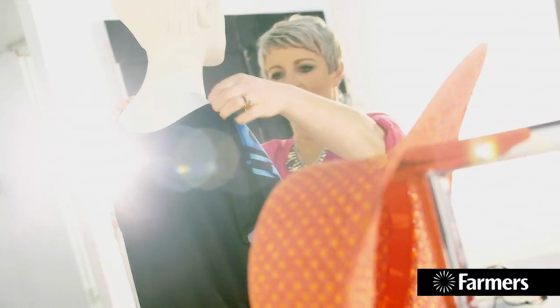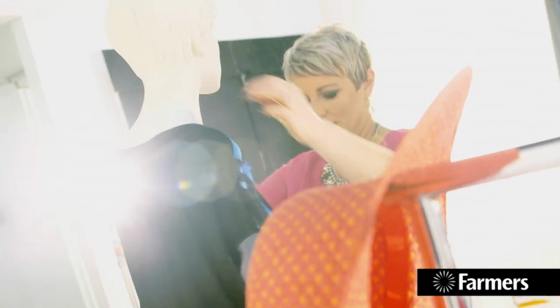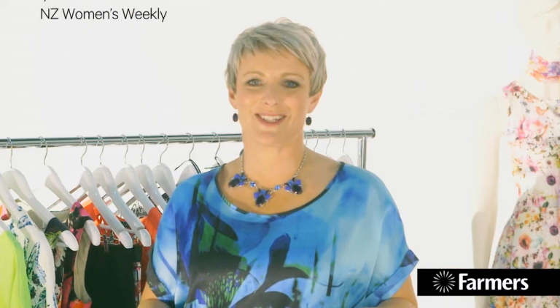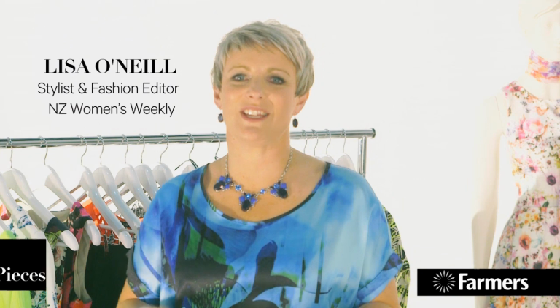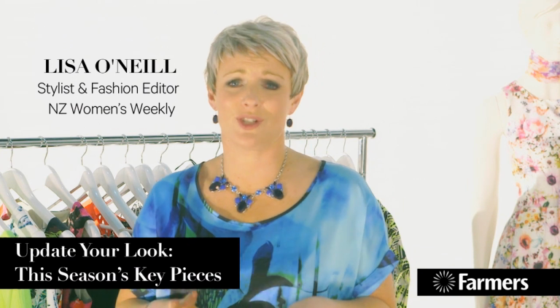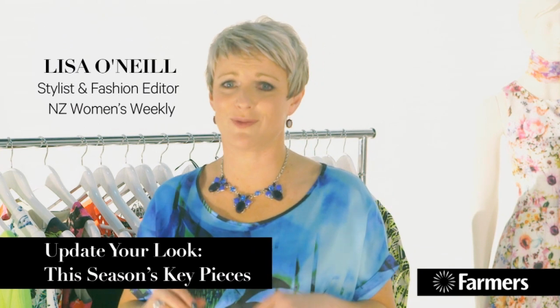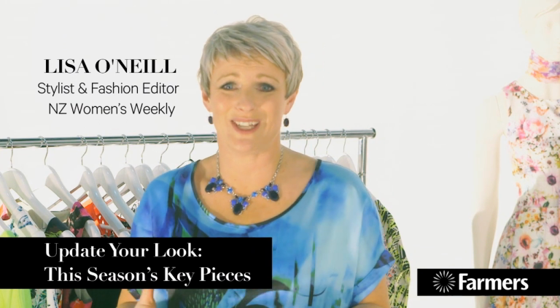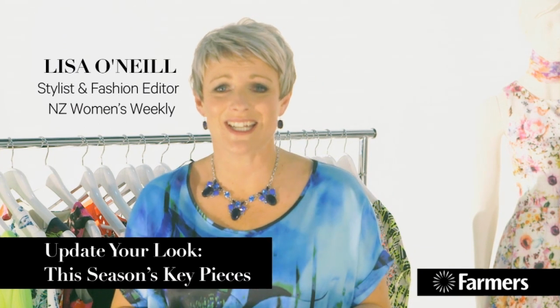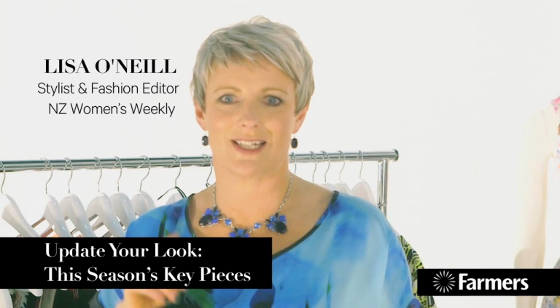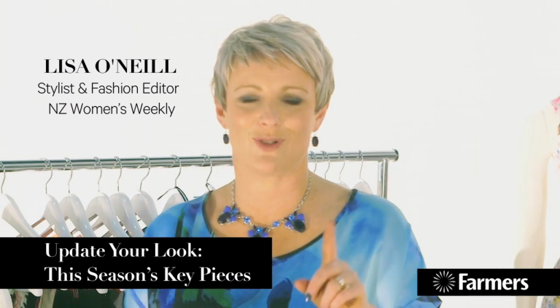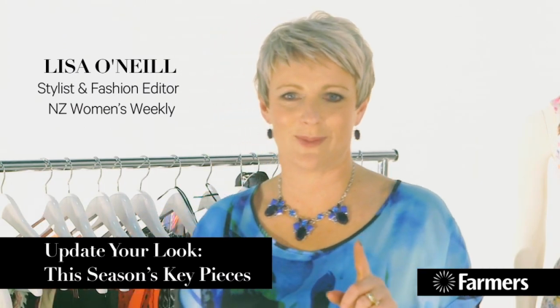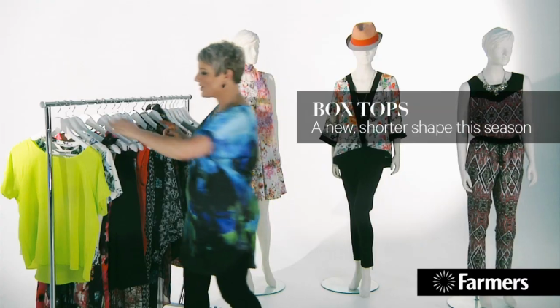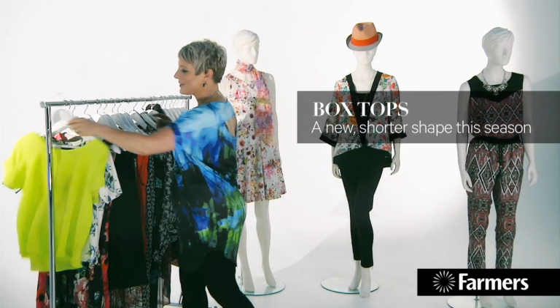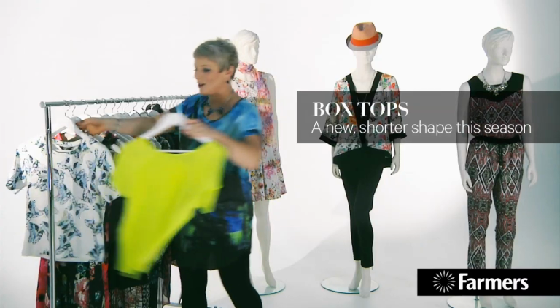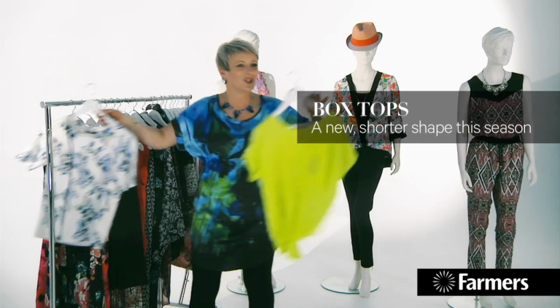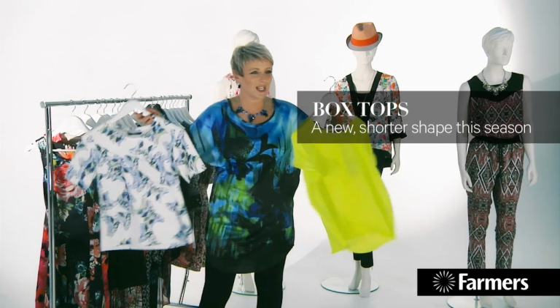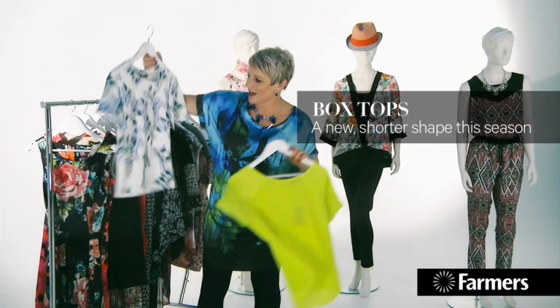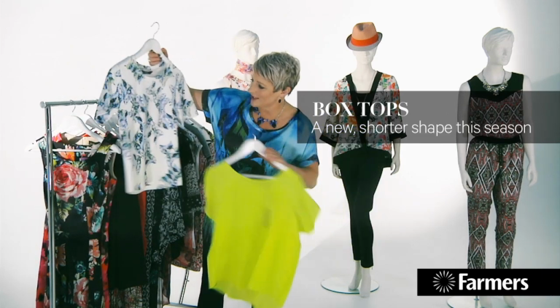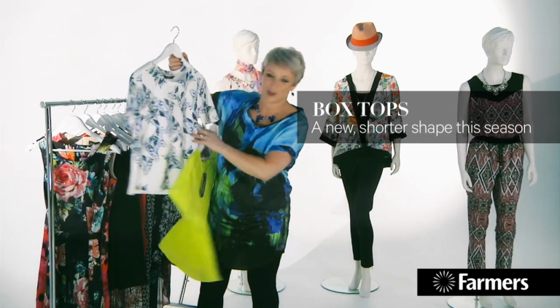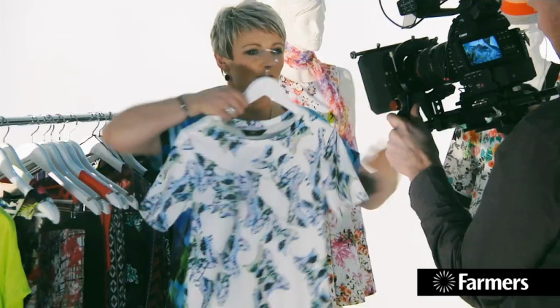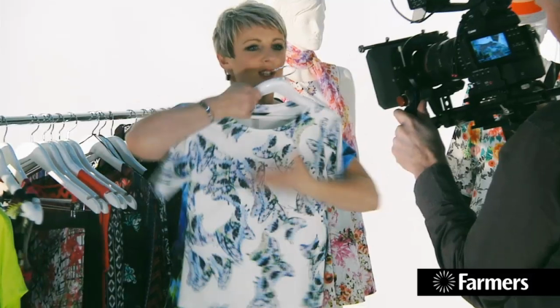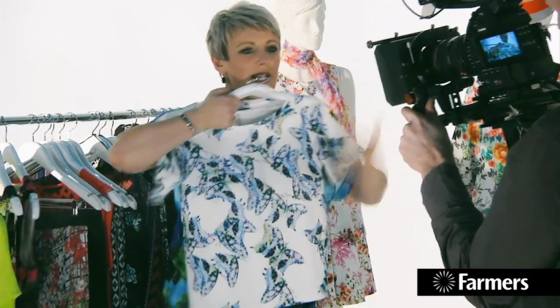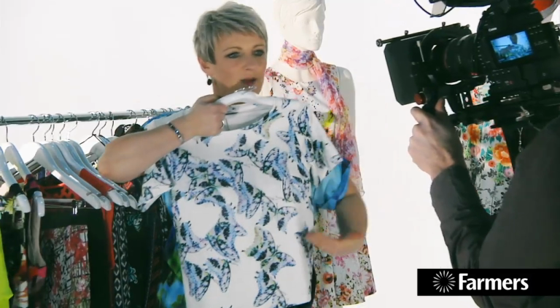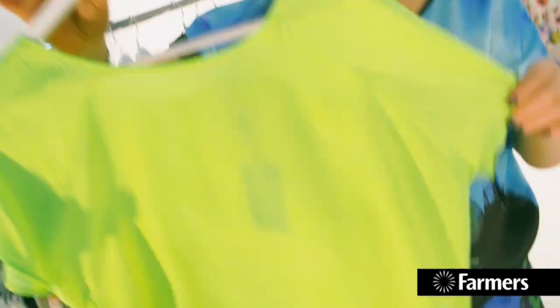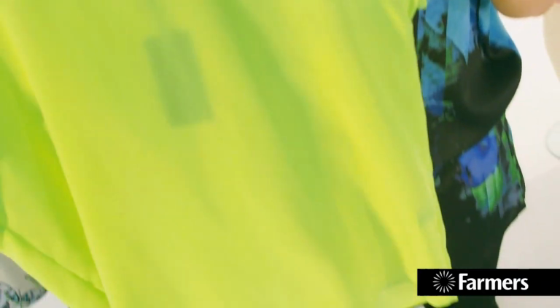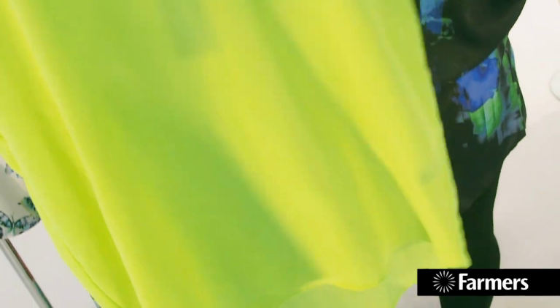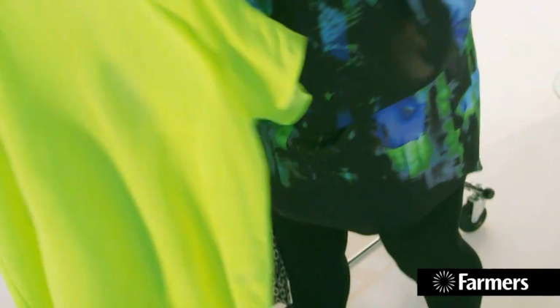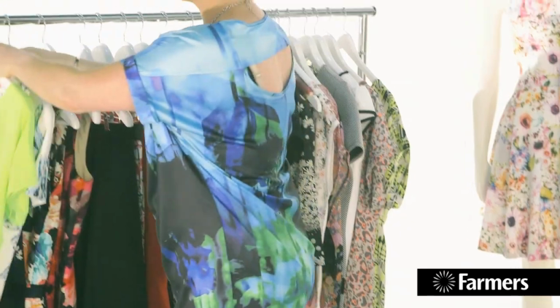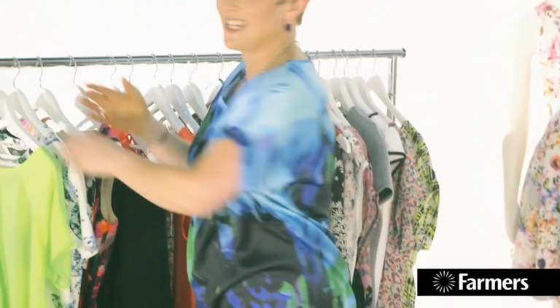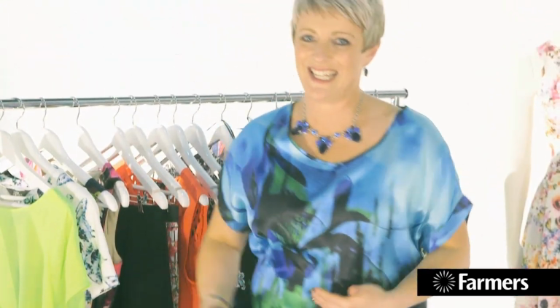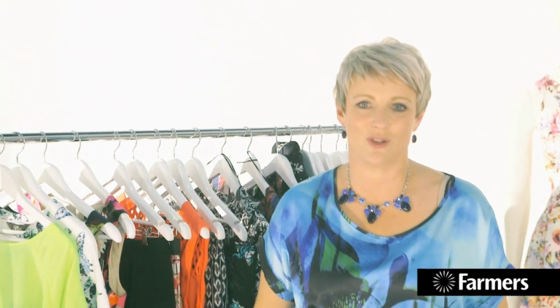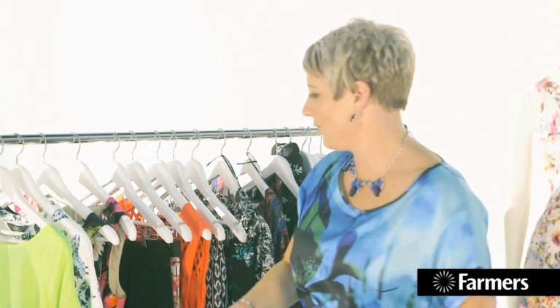This season is really exciting and there are loads of new shapes for you to get your head around. Listen up because I've got some tips. The first one is the box top — gorgeous butterflies, quite square. It's a new look and it's going to be a lot shorter than anything you've worn before.